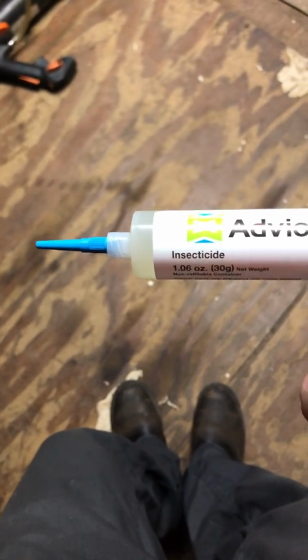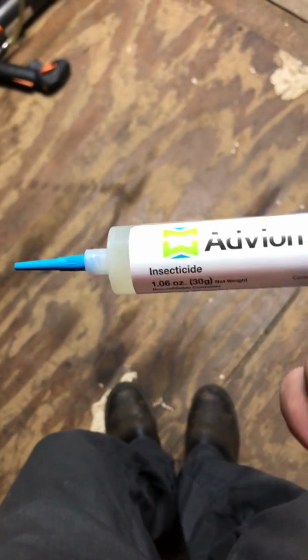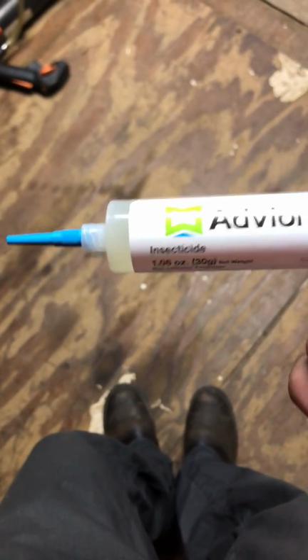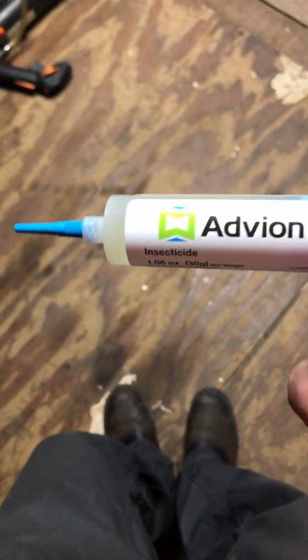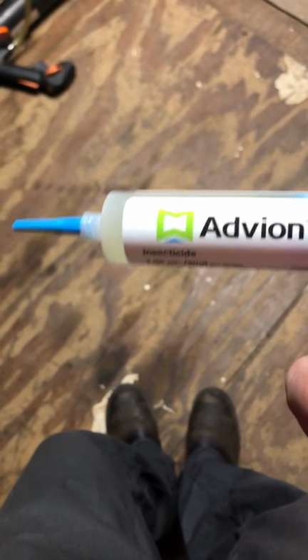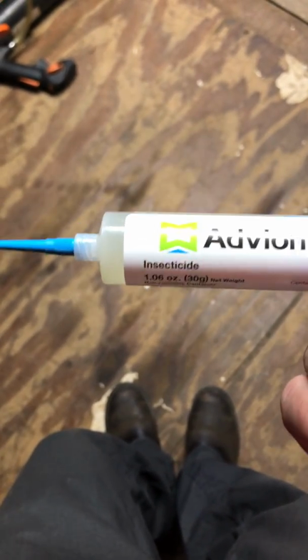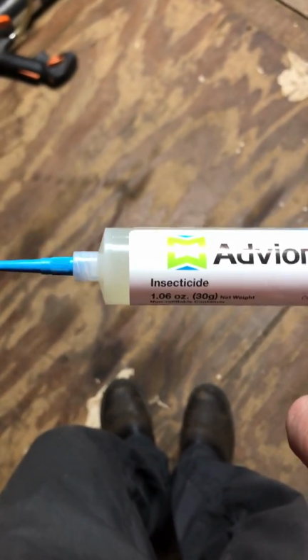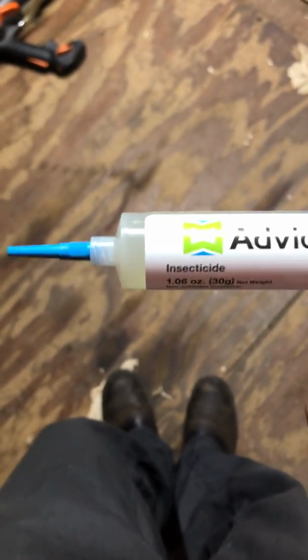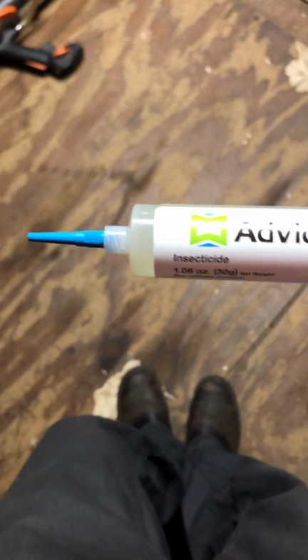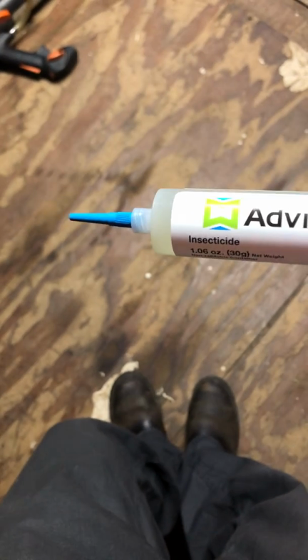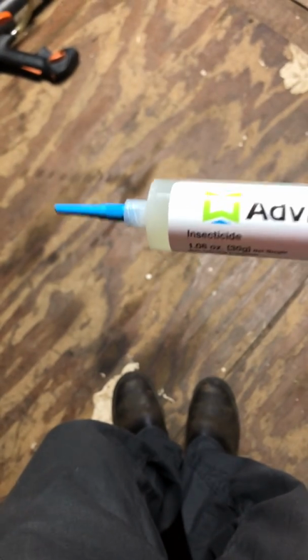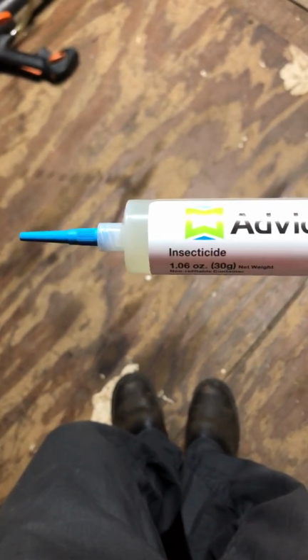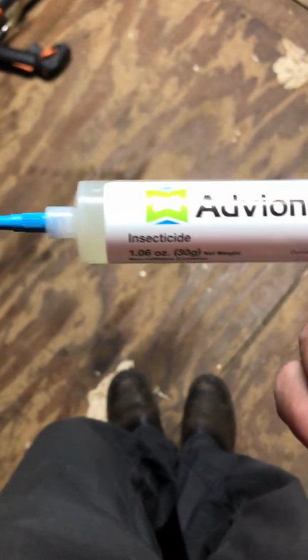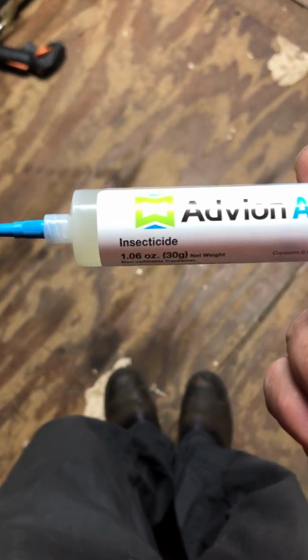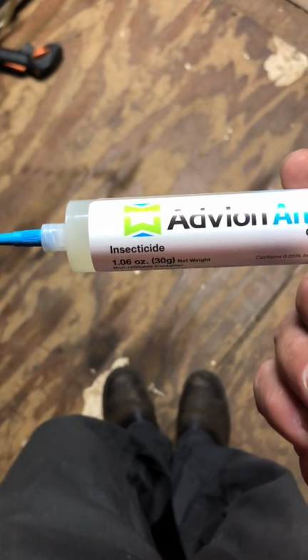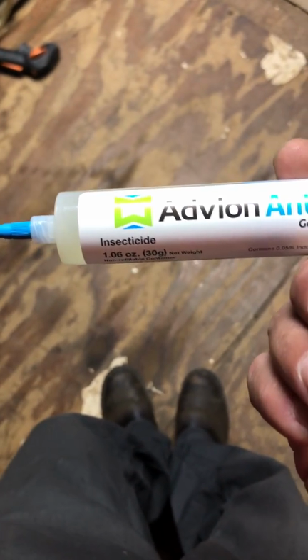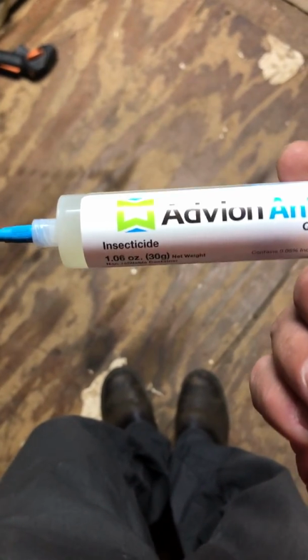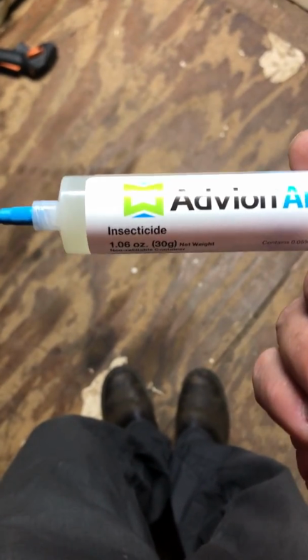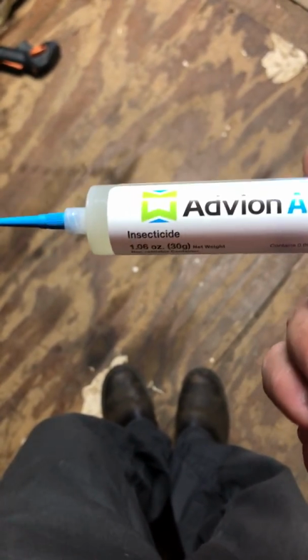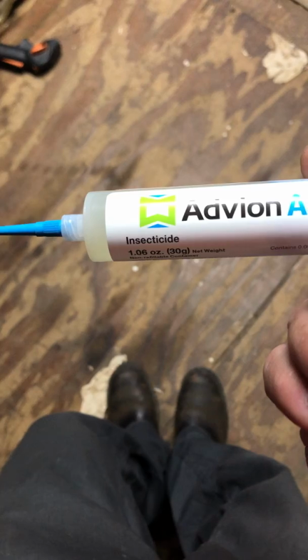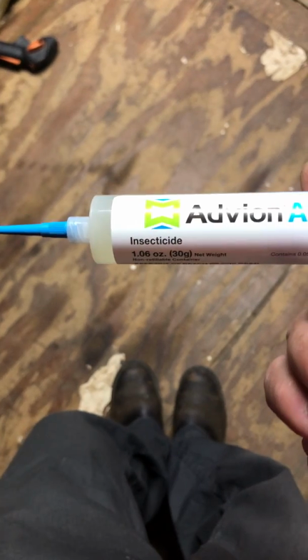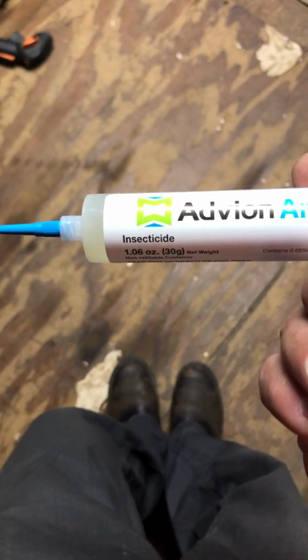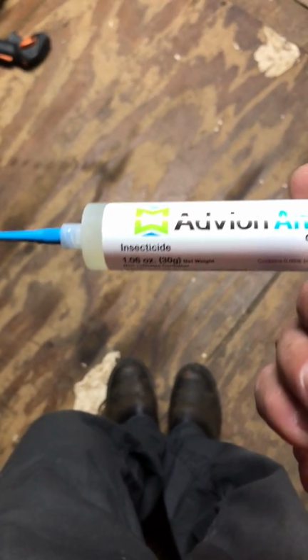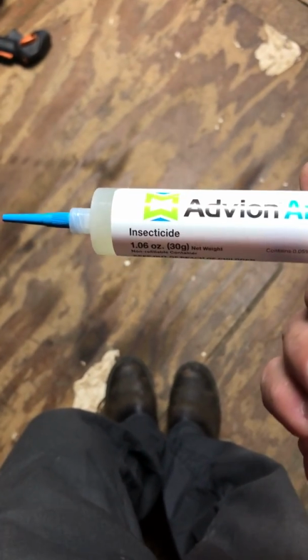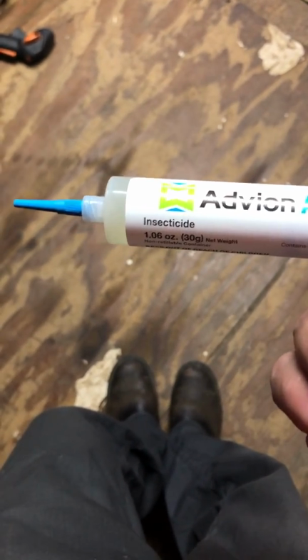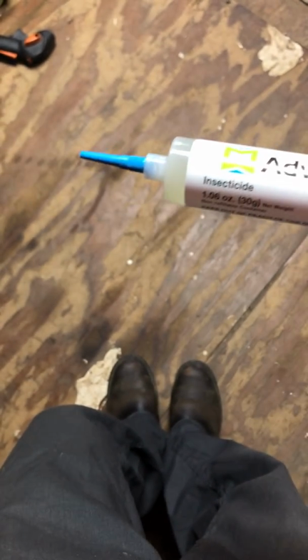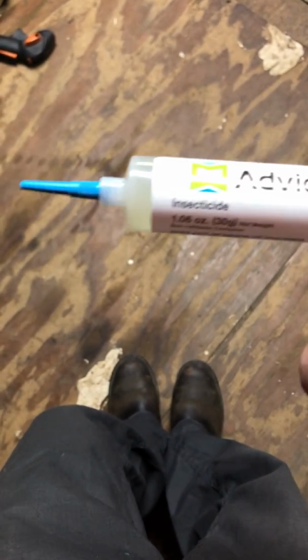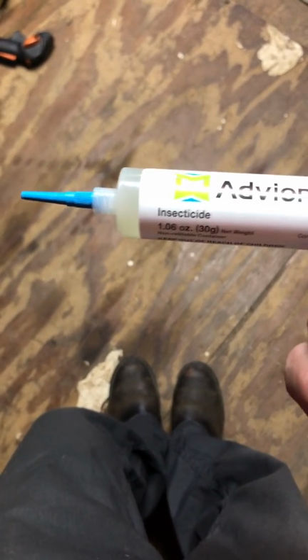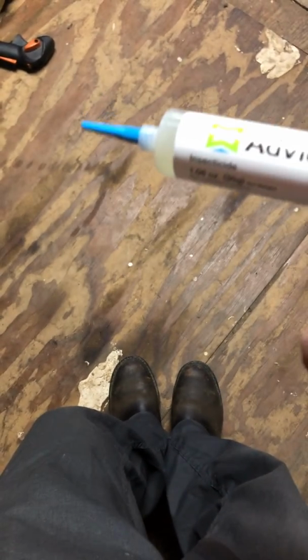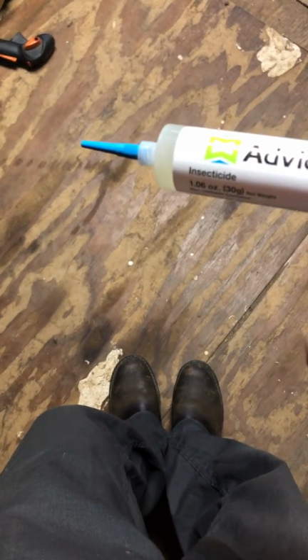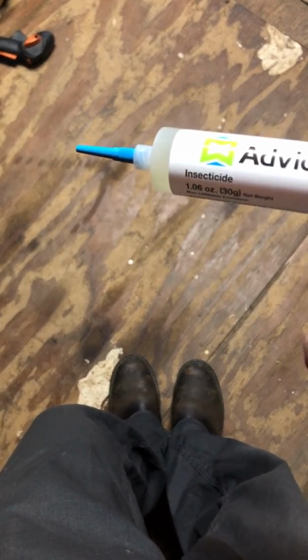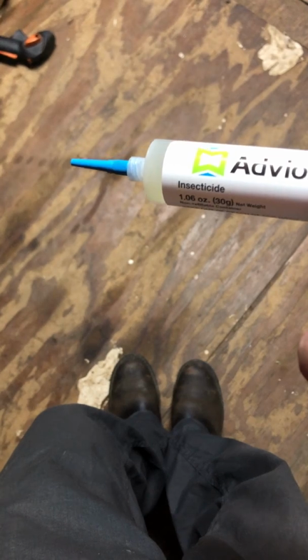The difference between this and roach bait — where we were talking about with roach bait you only want to do BB size, half a gram applications — we're not caulking things with the Avion. You can run larger lines along those areas where you may have ants feeding.